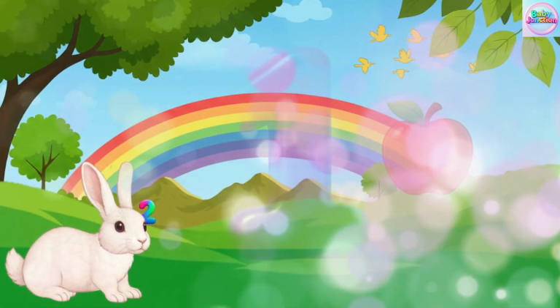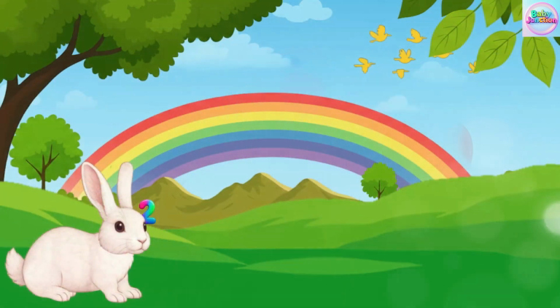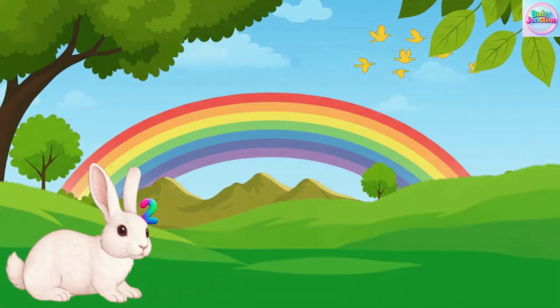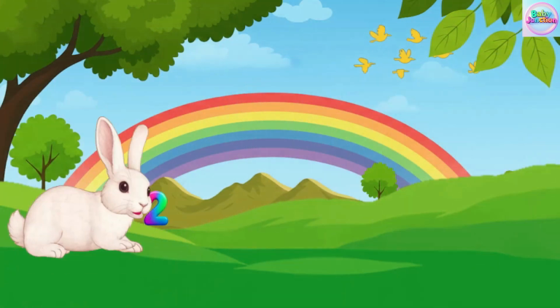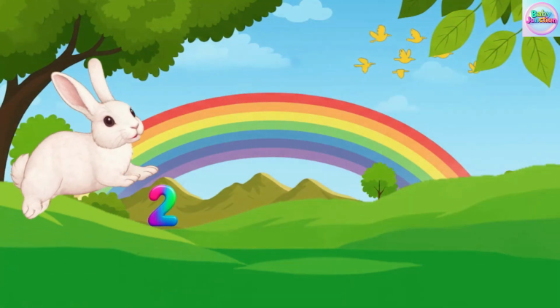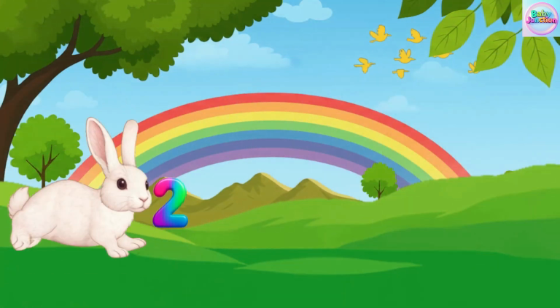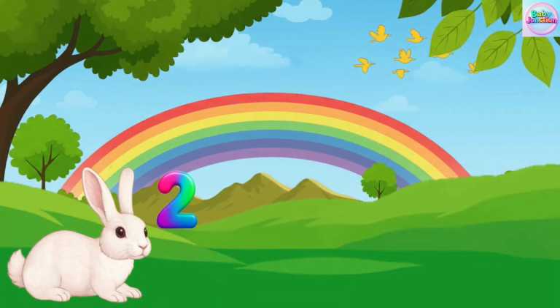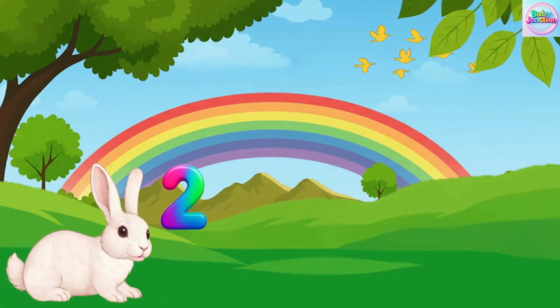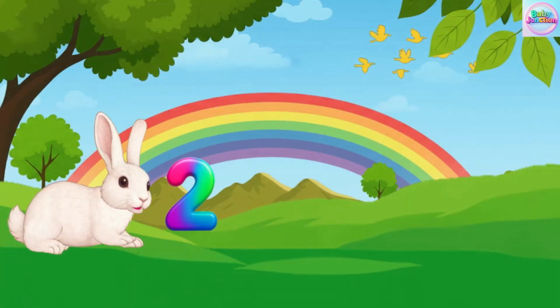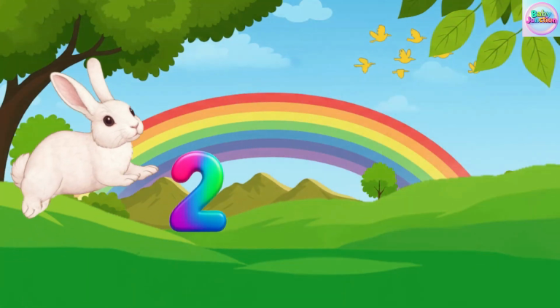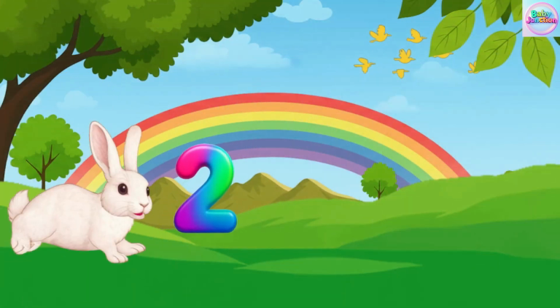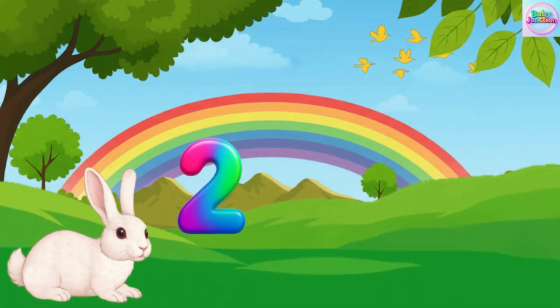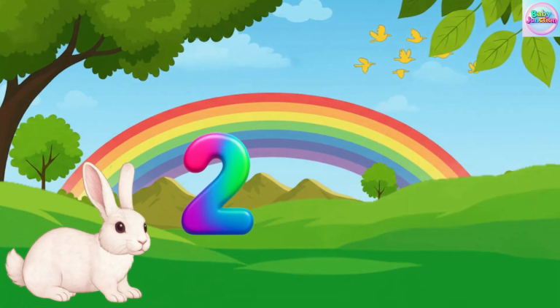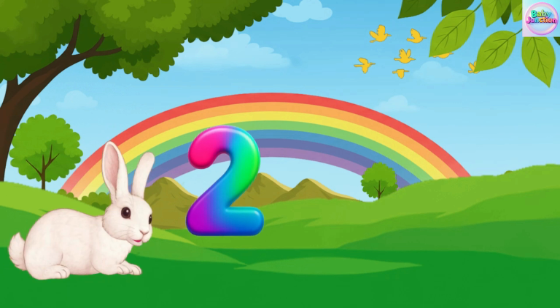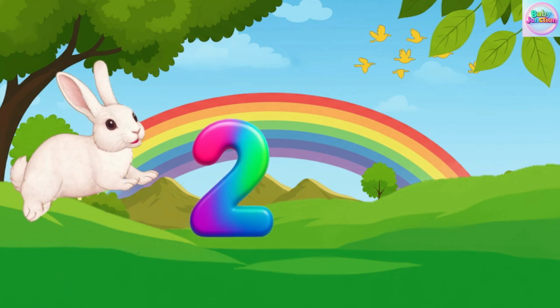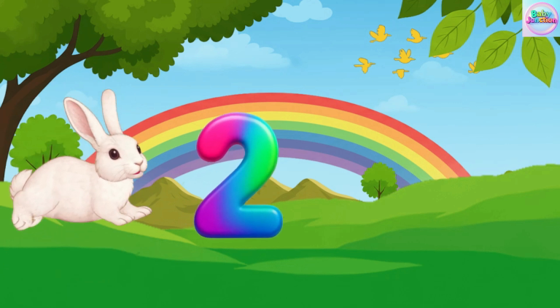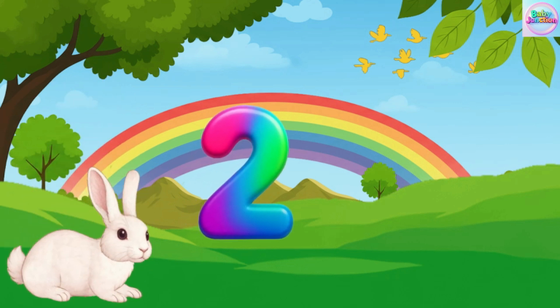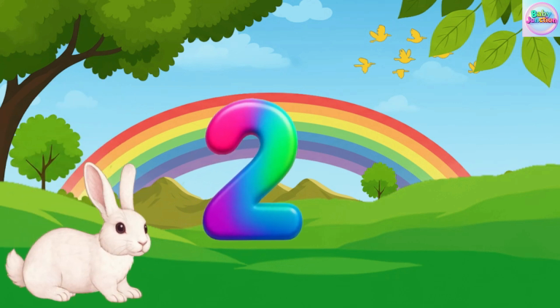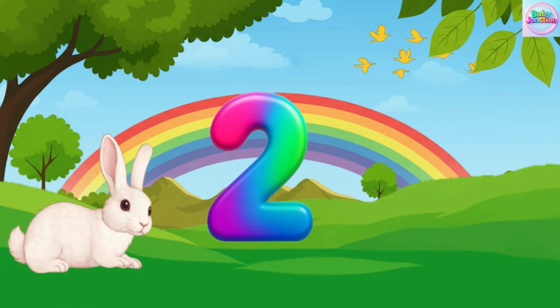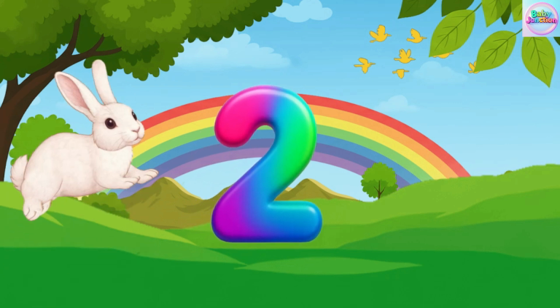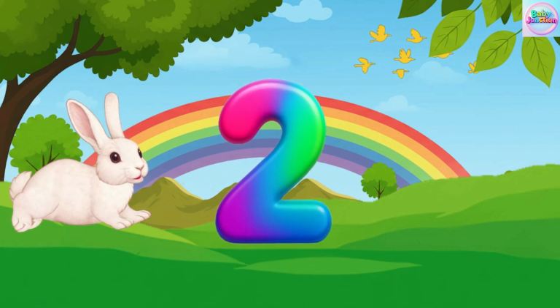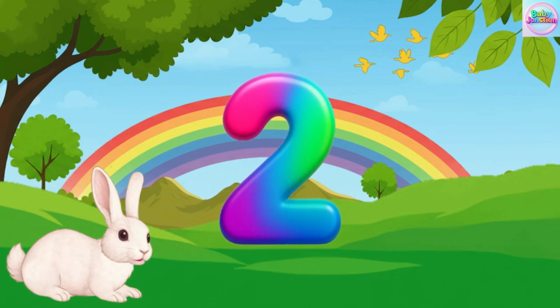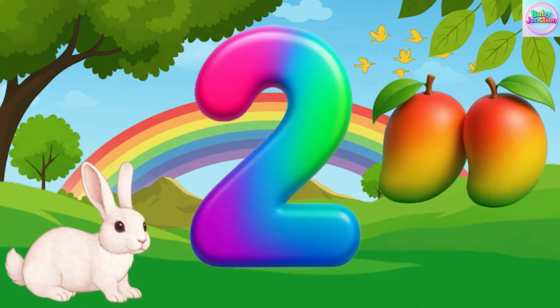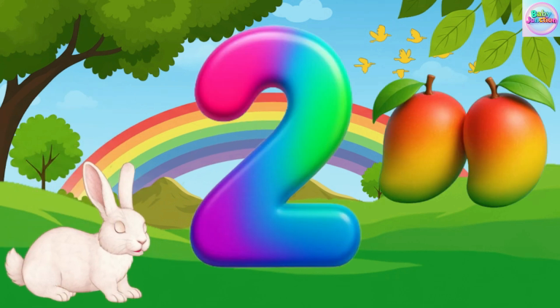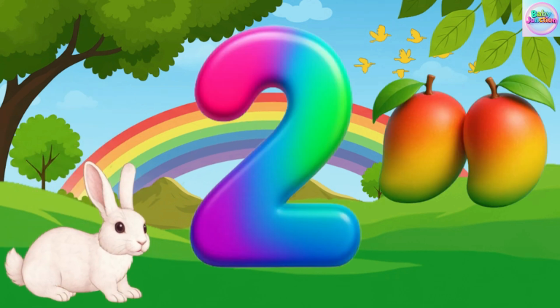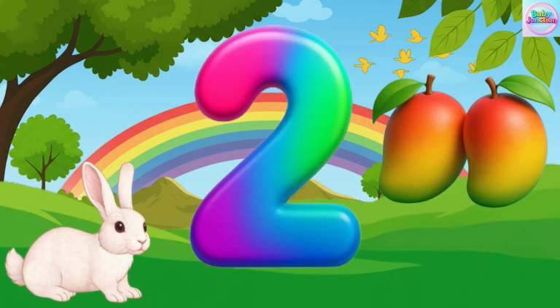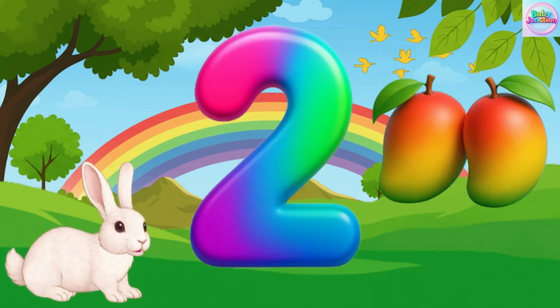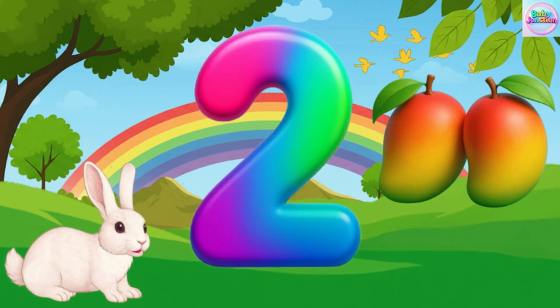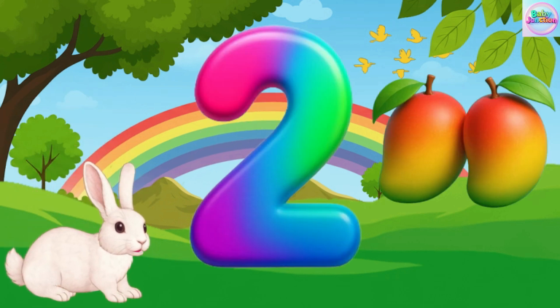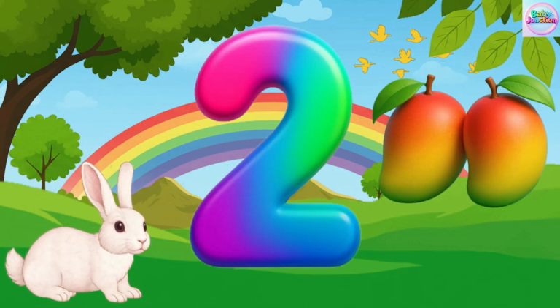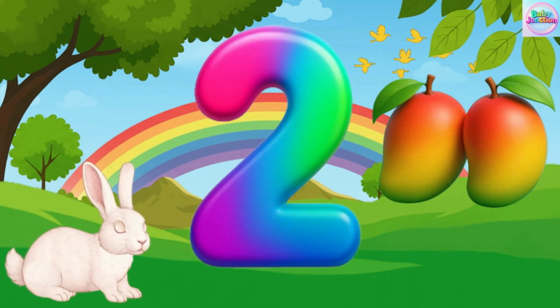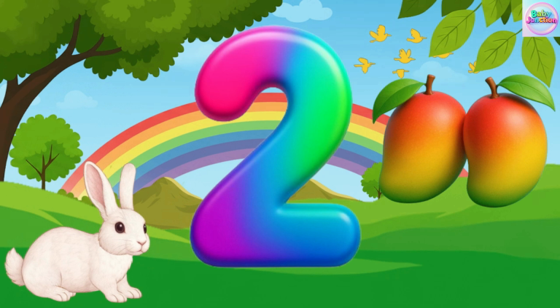Two. Two. Two. Two. Two mango. Two mango.